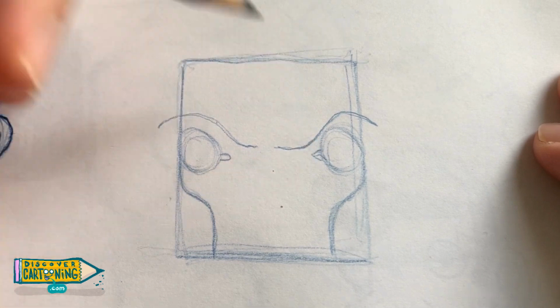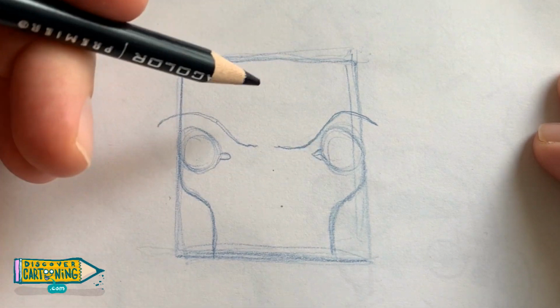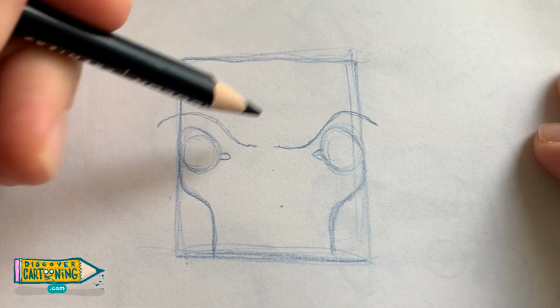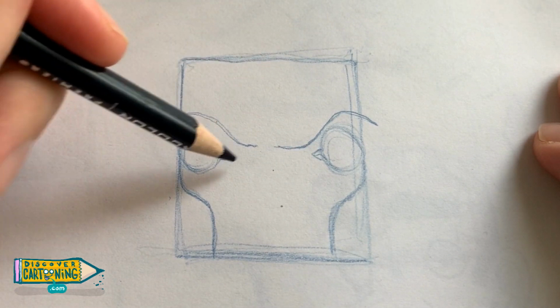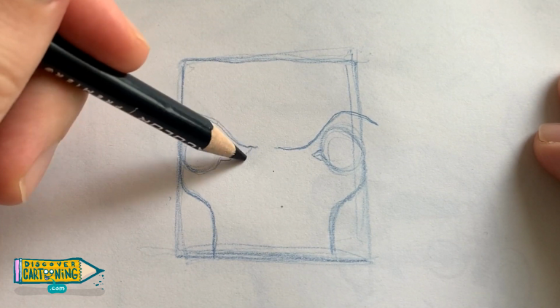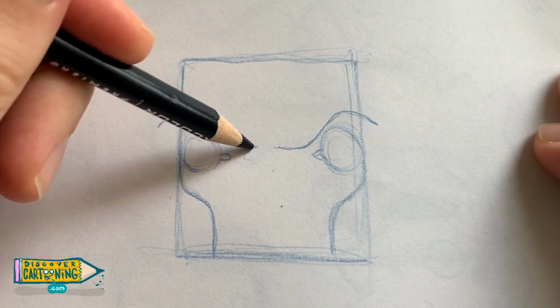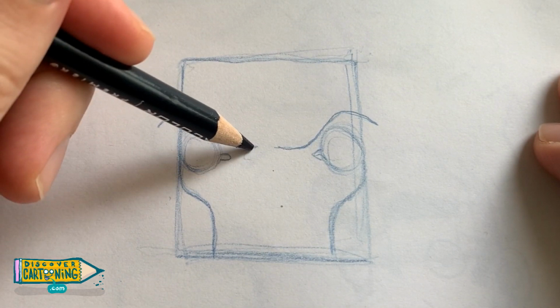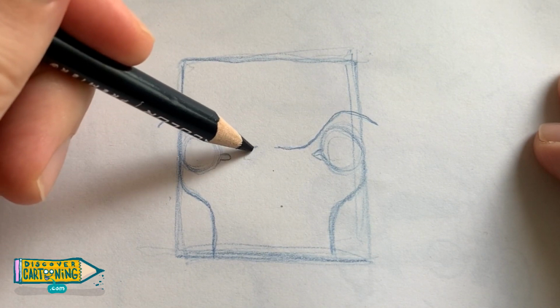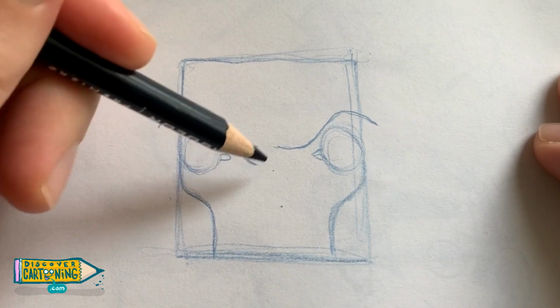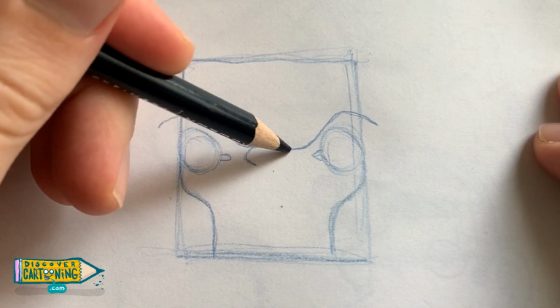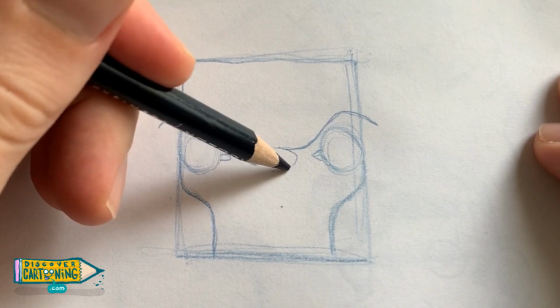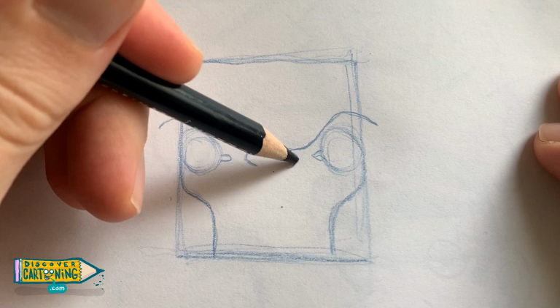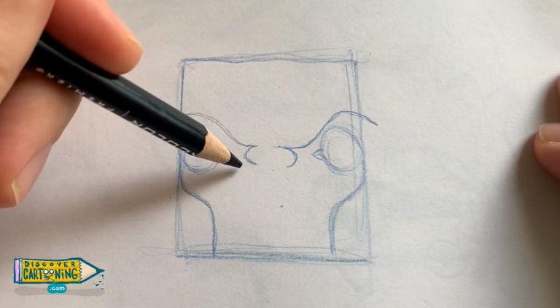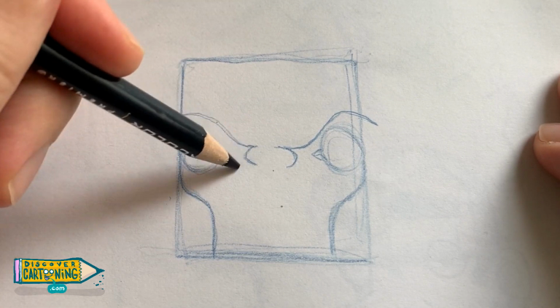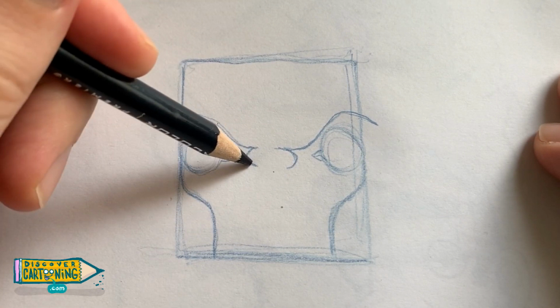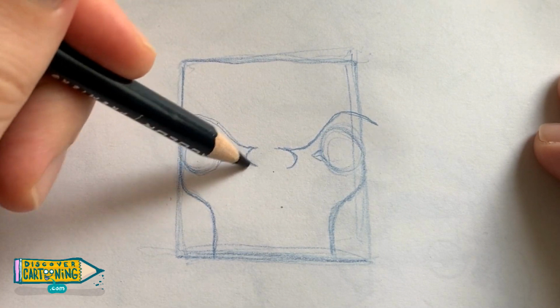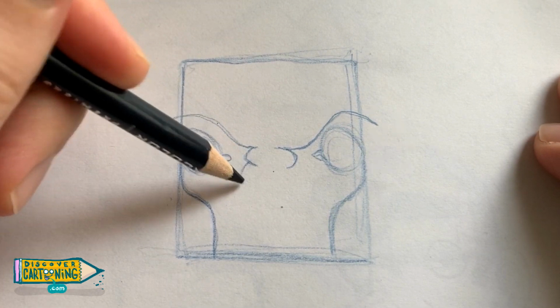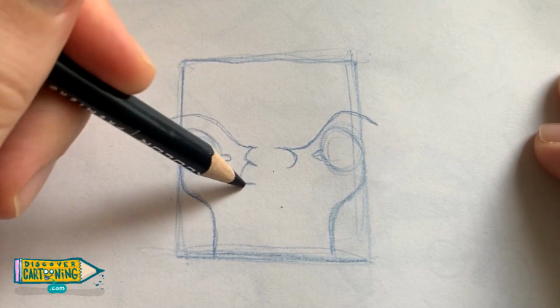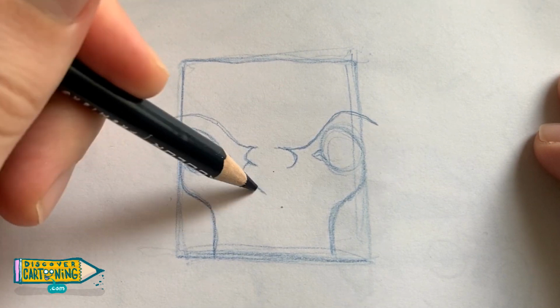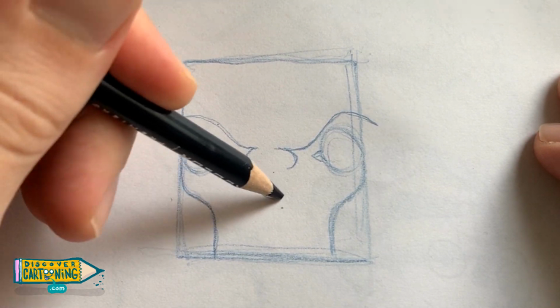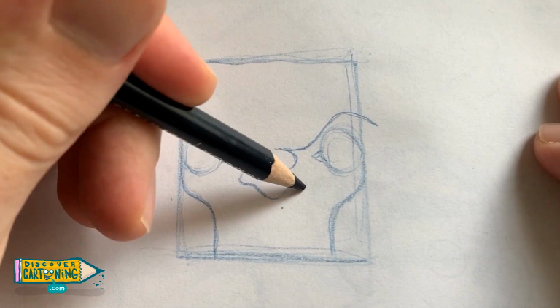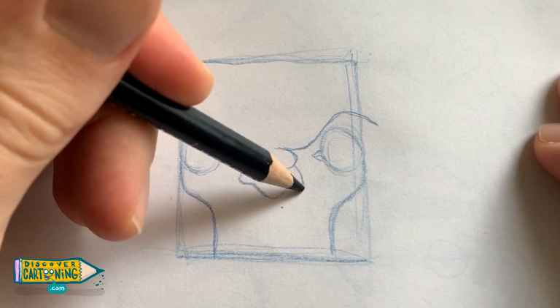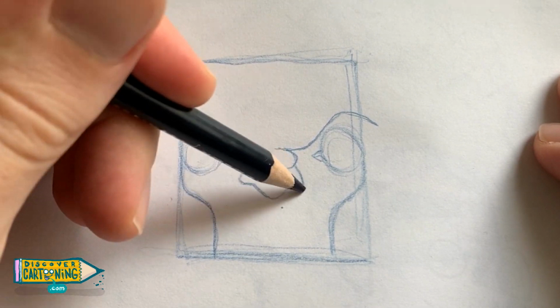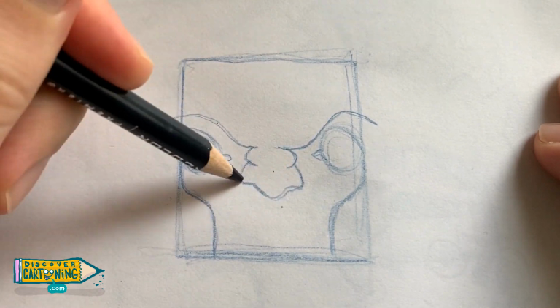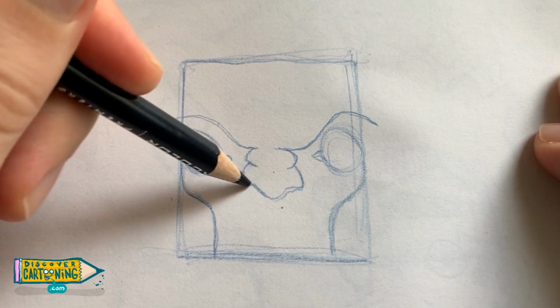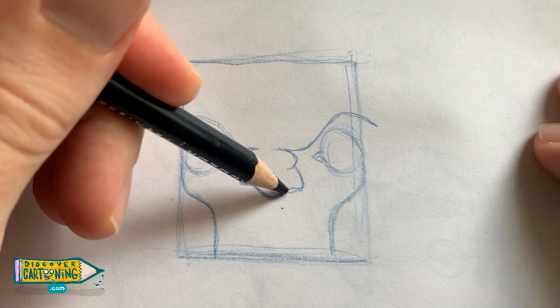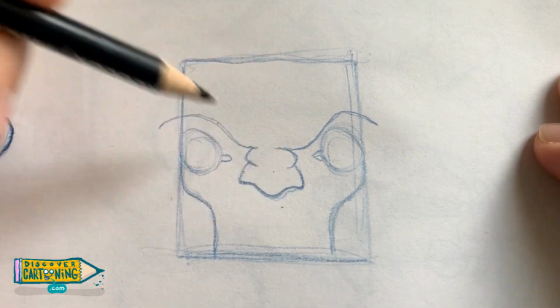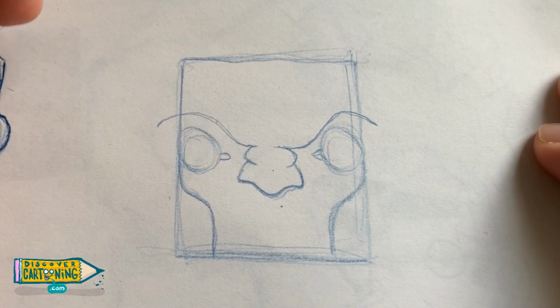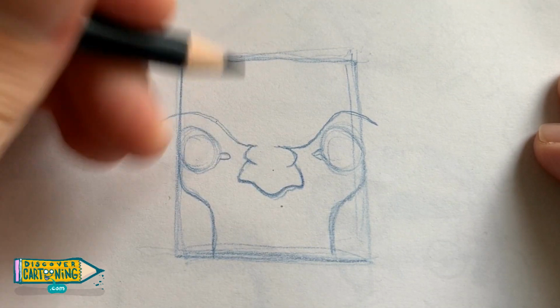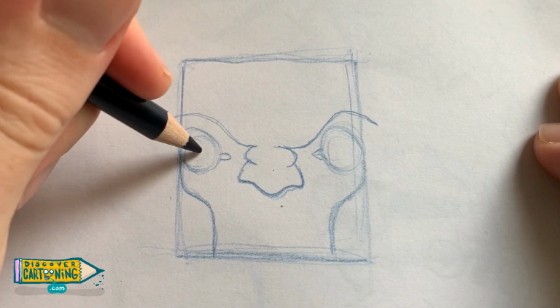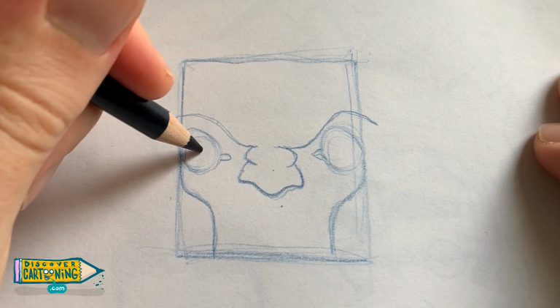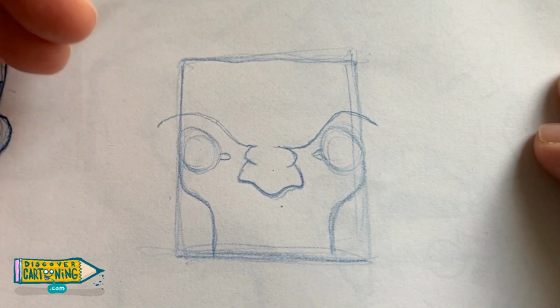Now let's start drawing in his scrunched up nose. It's not taking up too much room on his face — it's just a little button nose in the middle.